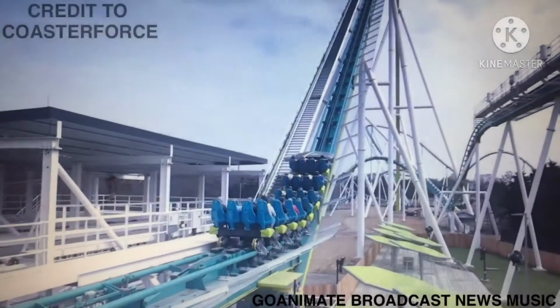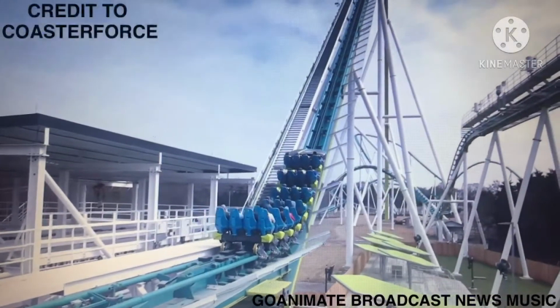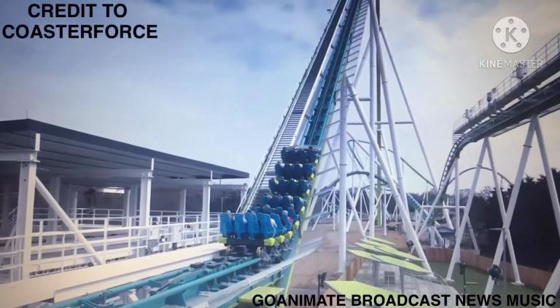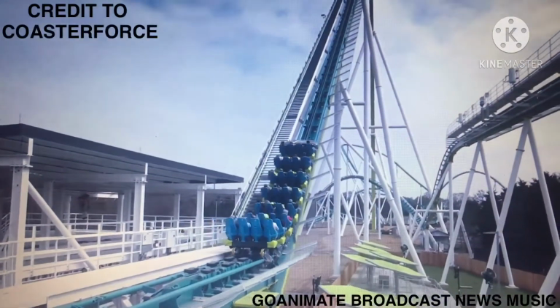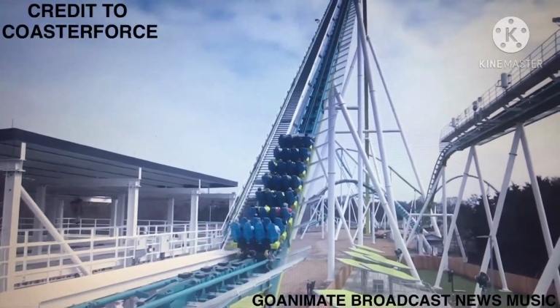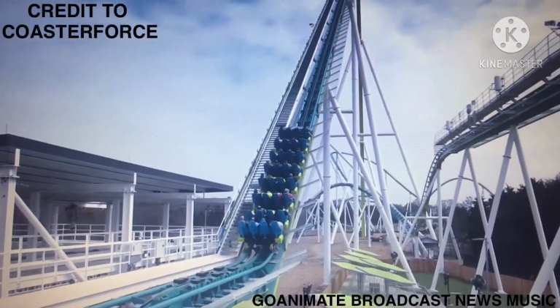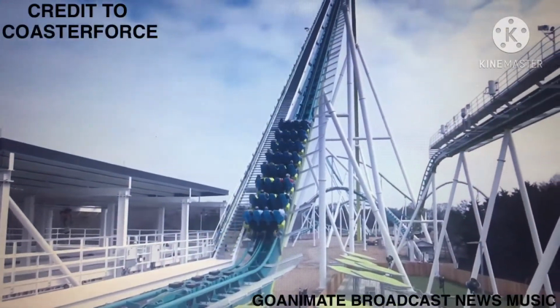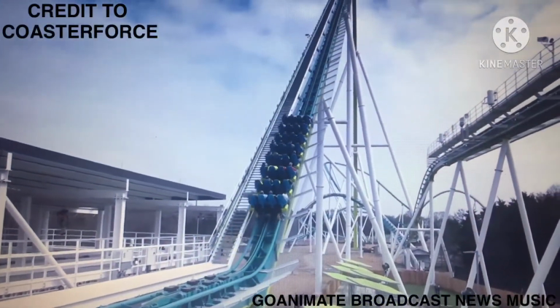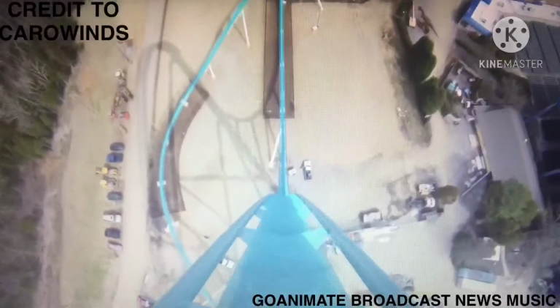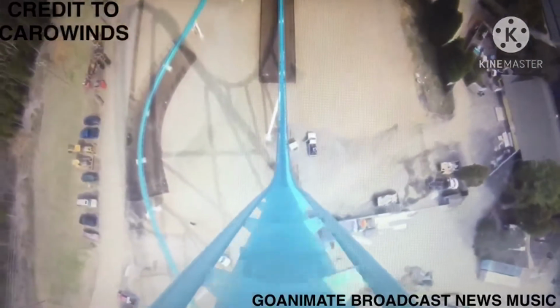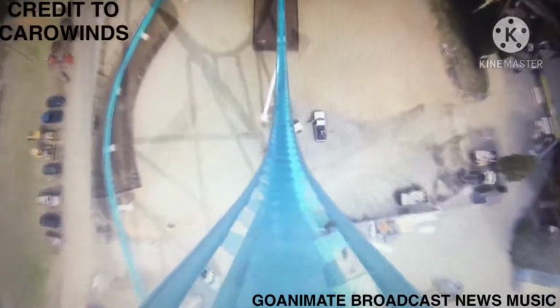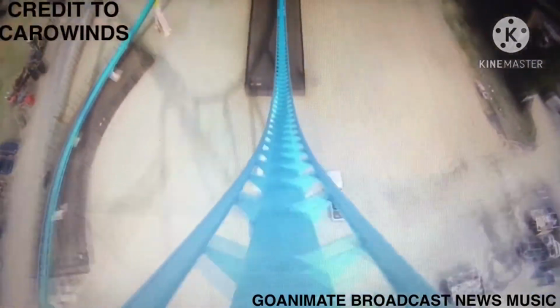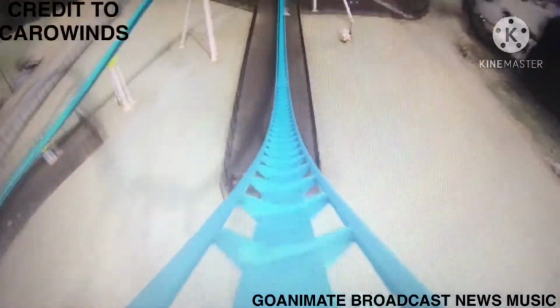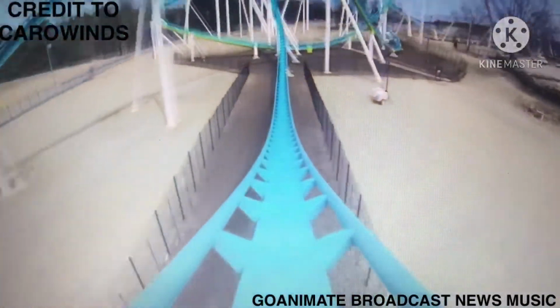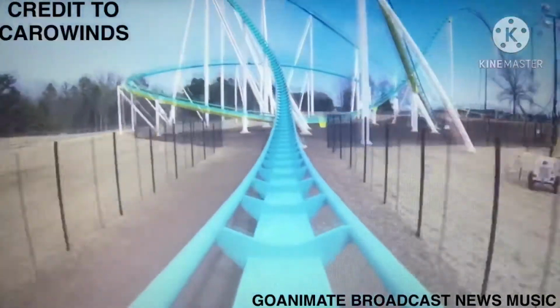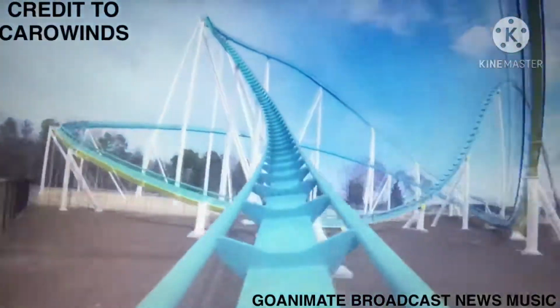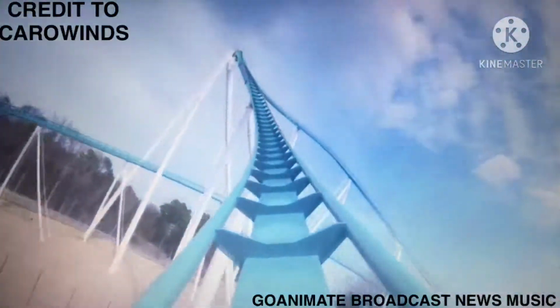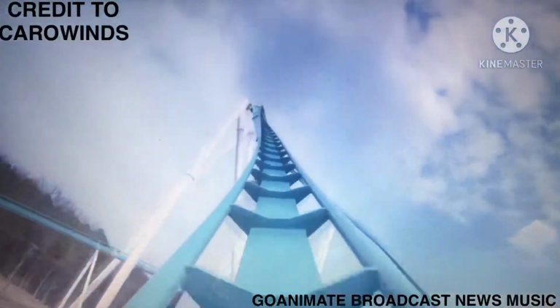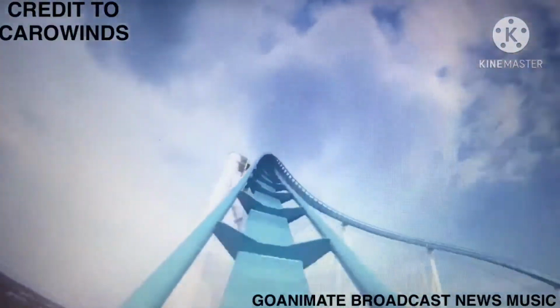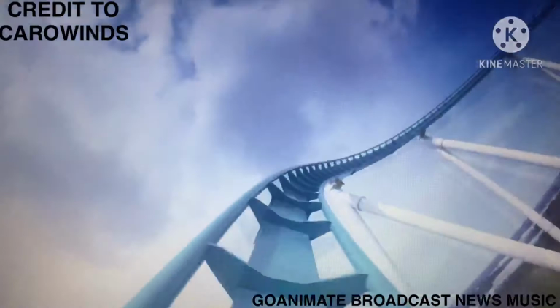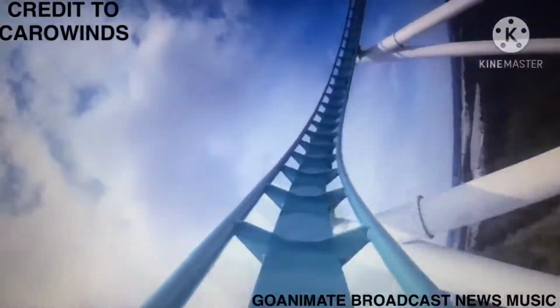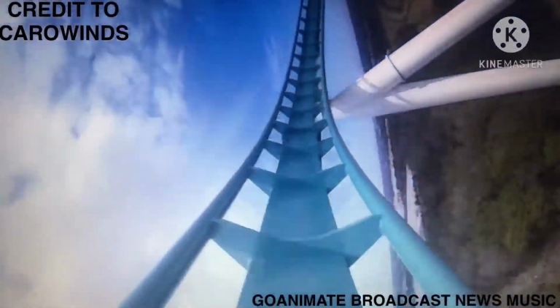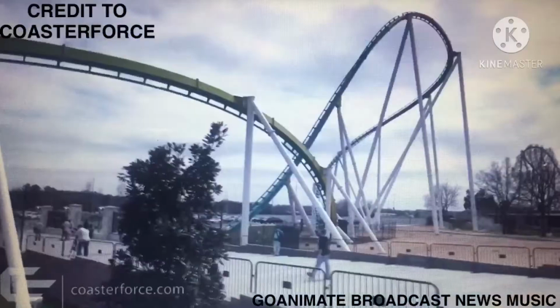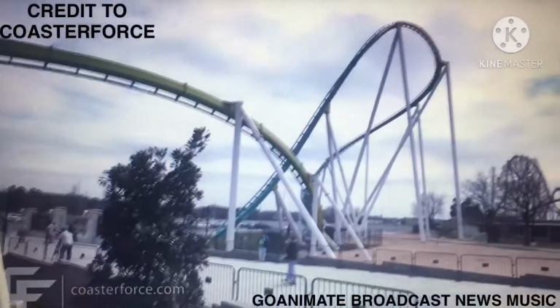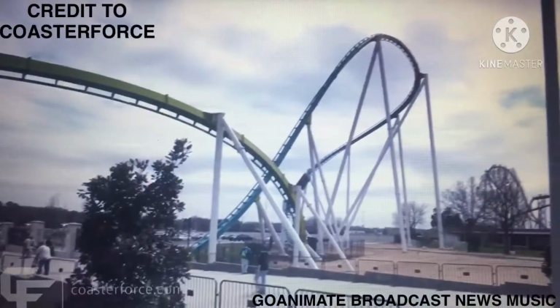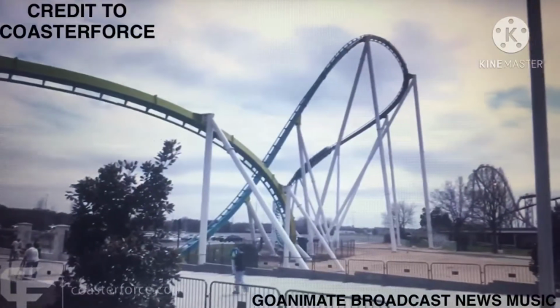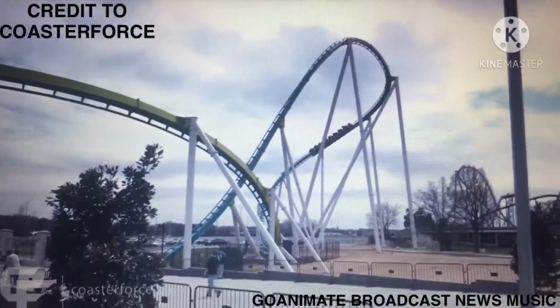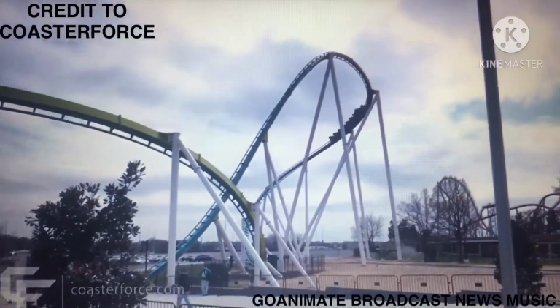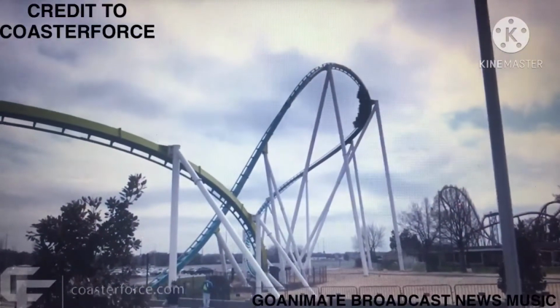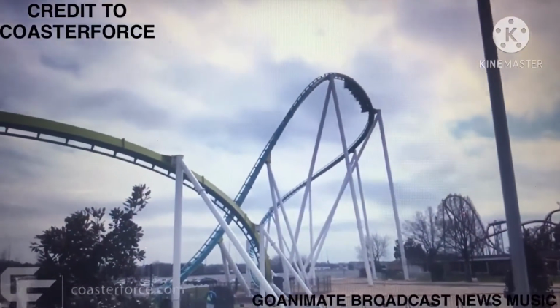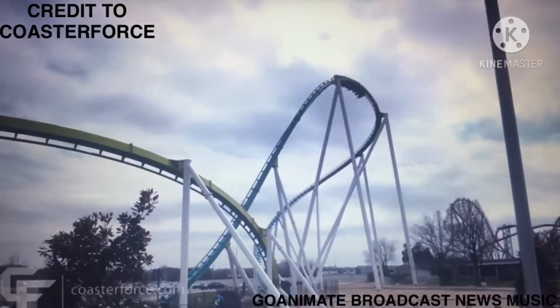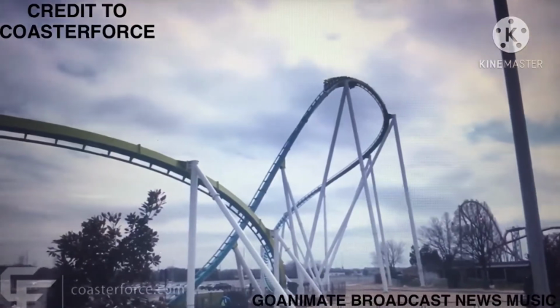Hello and welcome to another episode of the Coasters R Us show. Today's episode we are going to be talking about the history of Fury 325 at Carowinds. It is season 1, episode 17, and this is the Coasters R Us show.